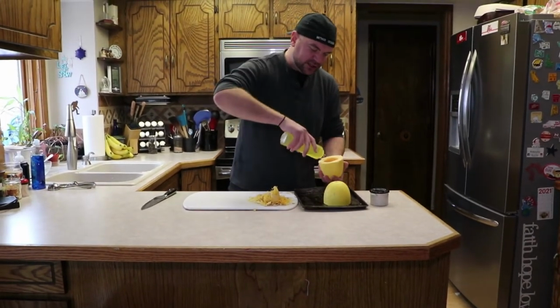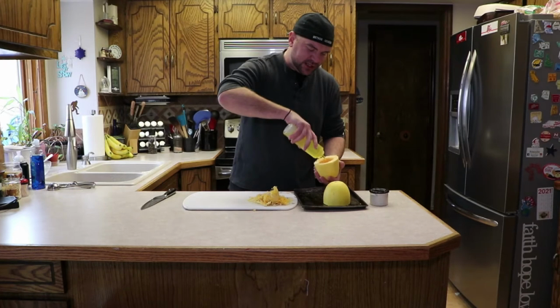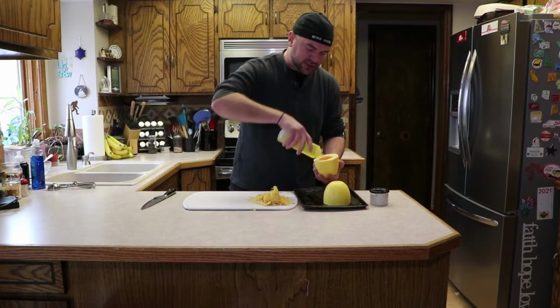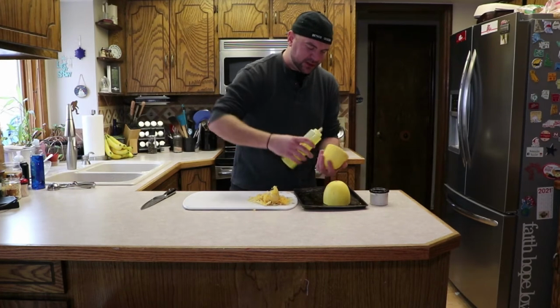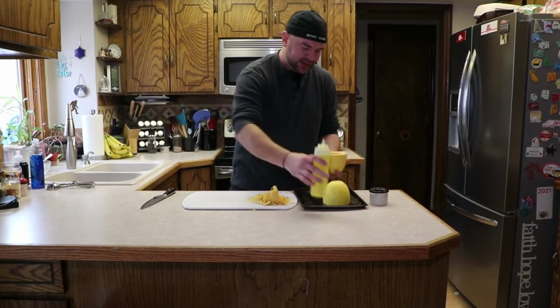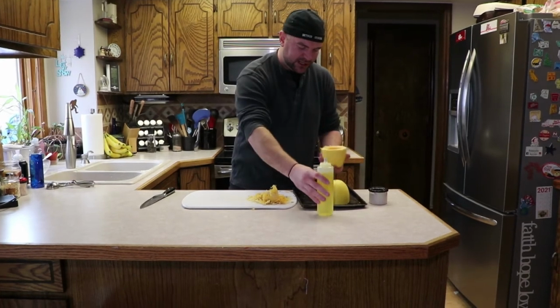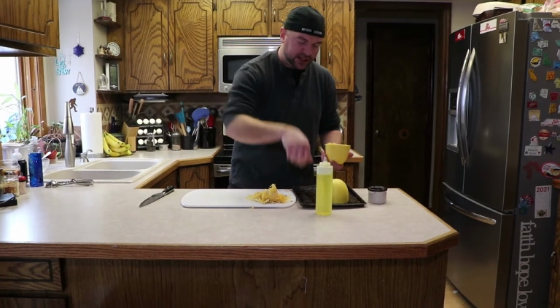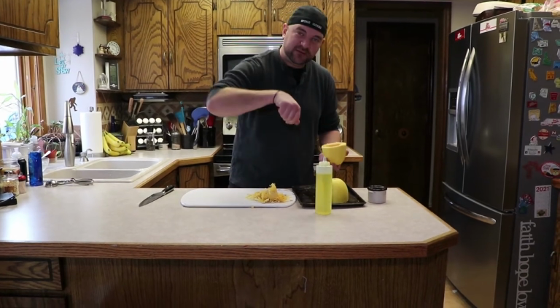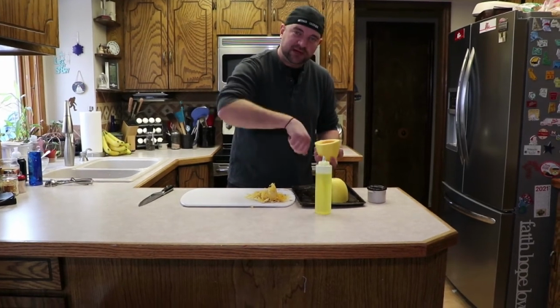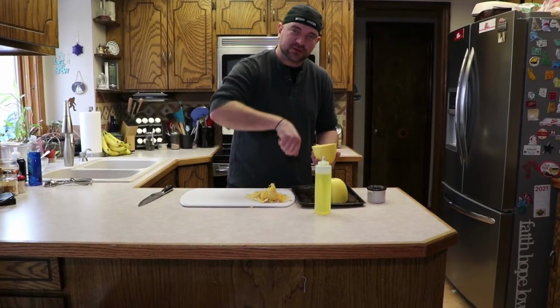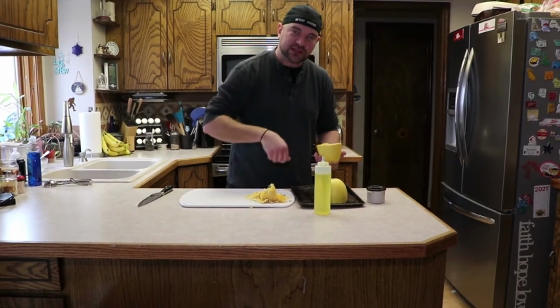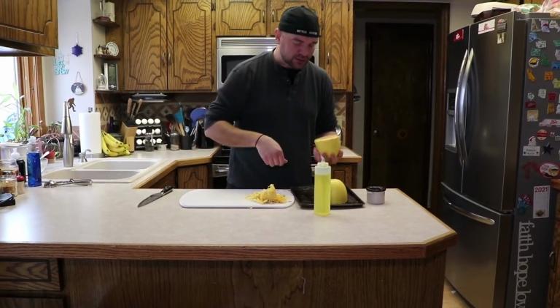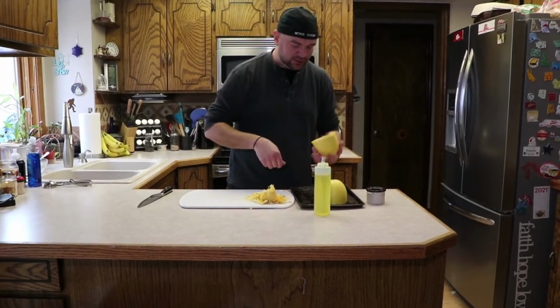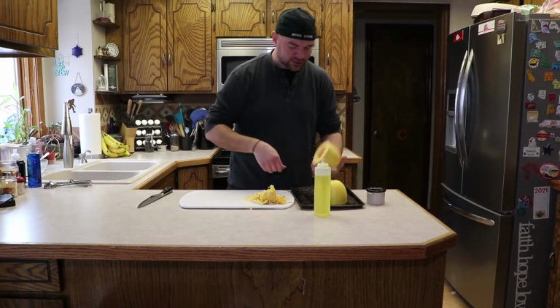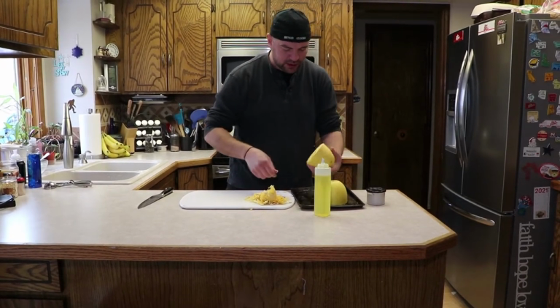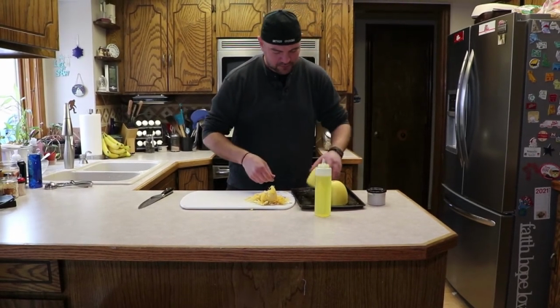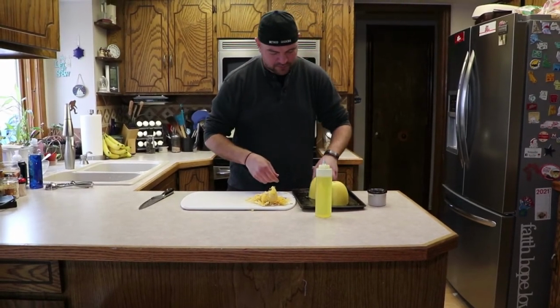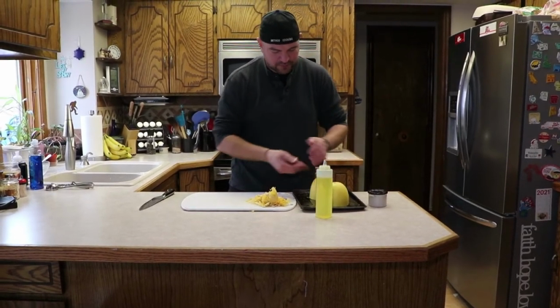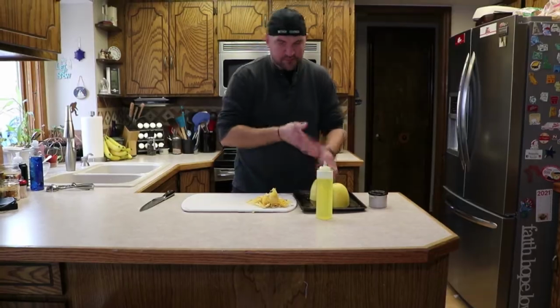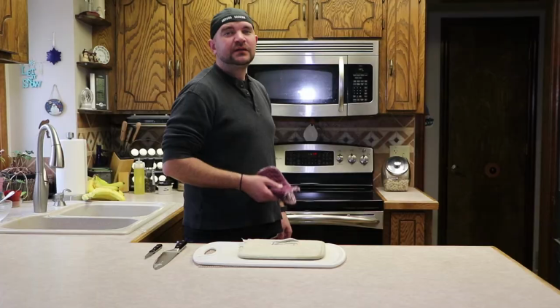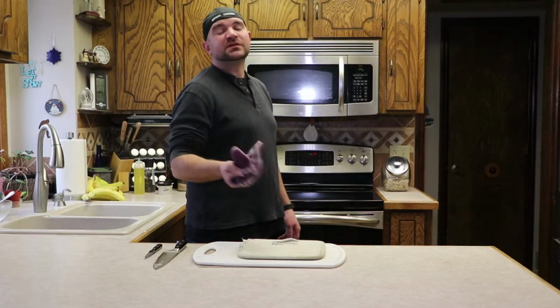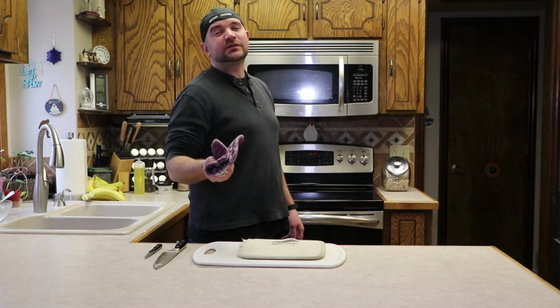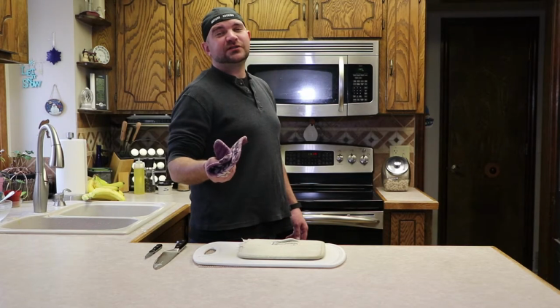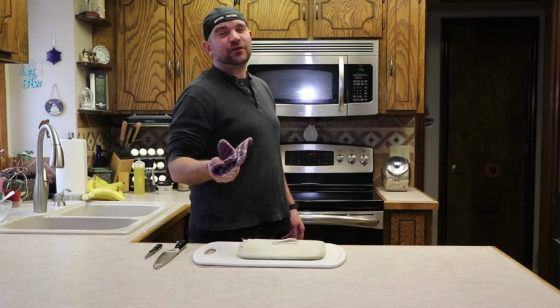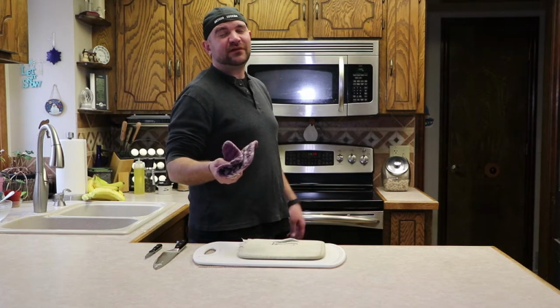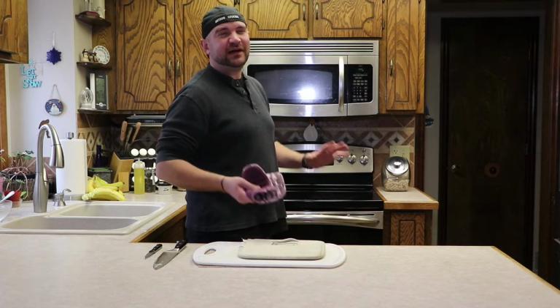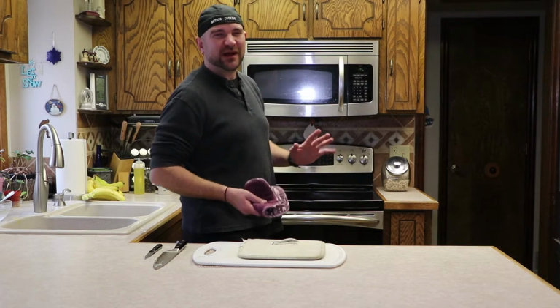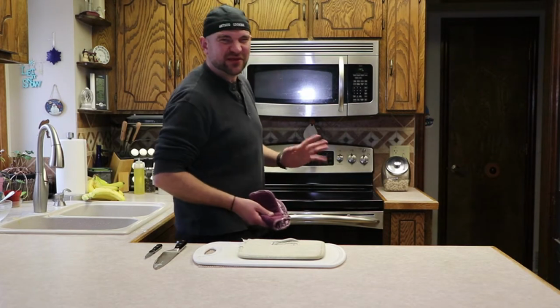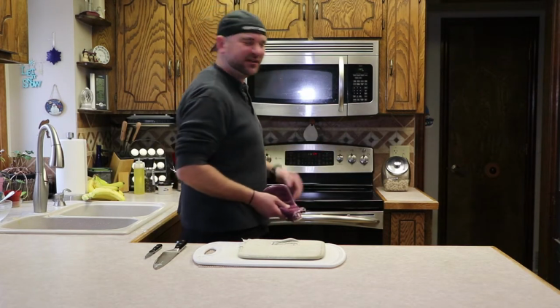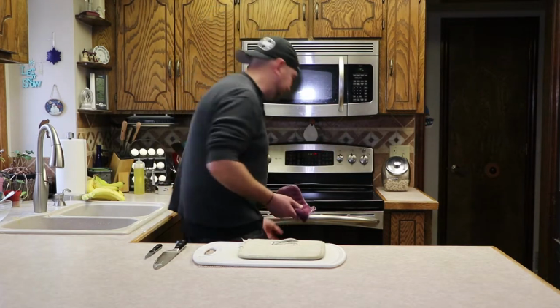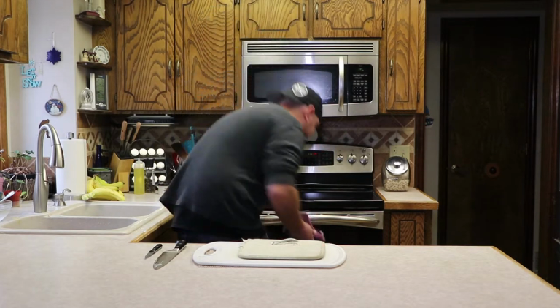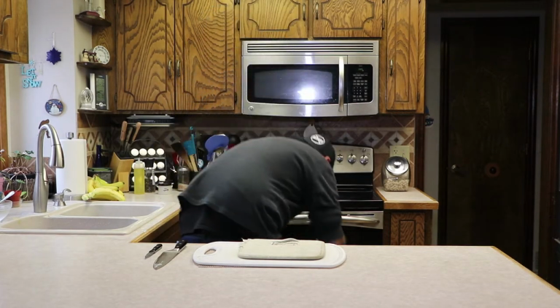To check if it's done, just pierce the outside with a knife. If it goes through nice and smooth, you know it's ready to go. The spaghetti squash goes in at 375 for about 30 to 35 minutes total.